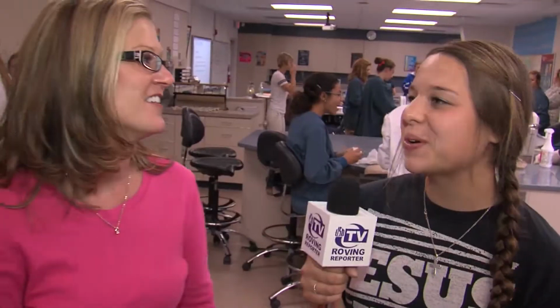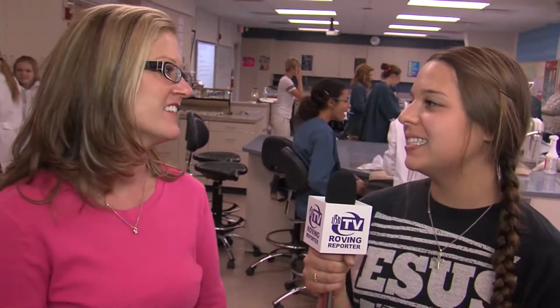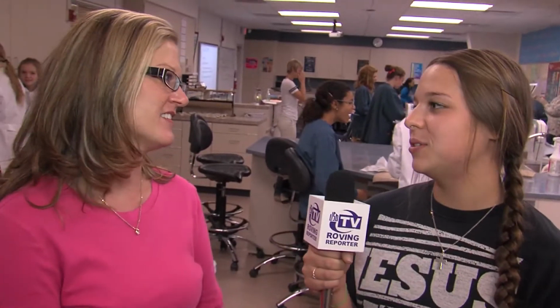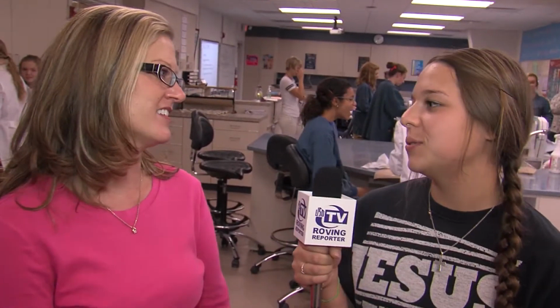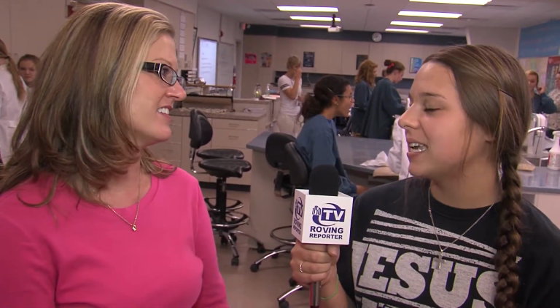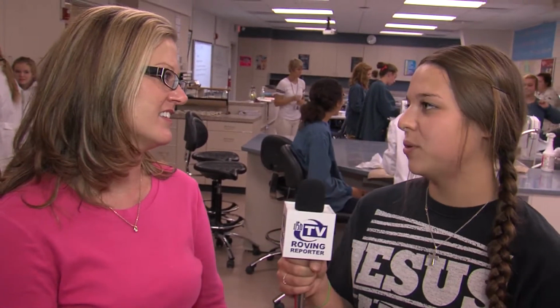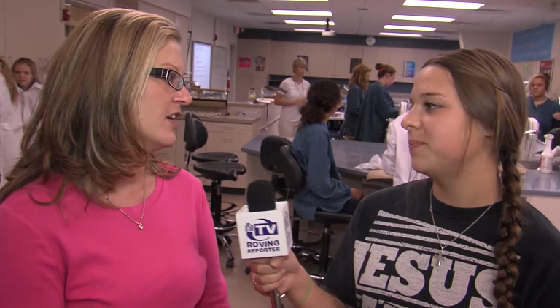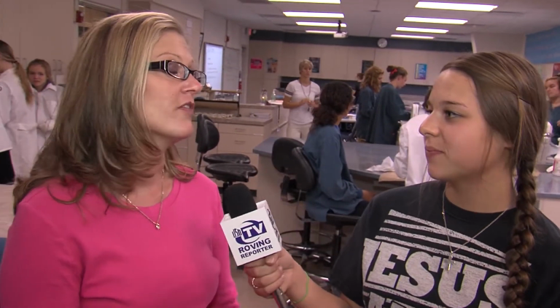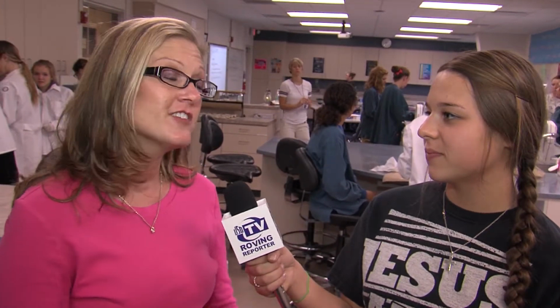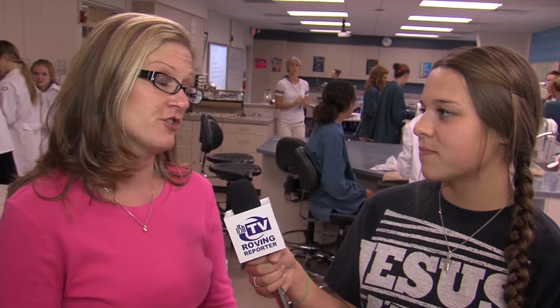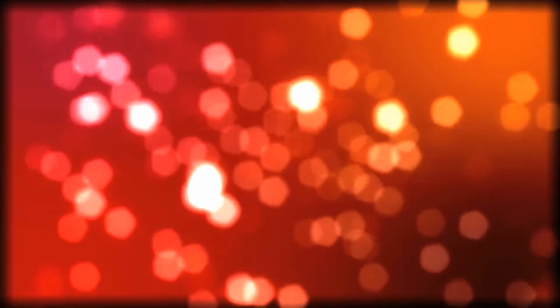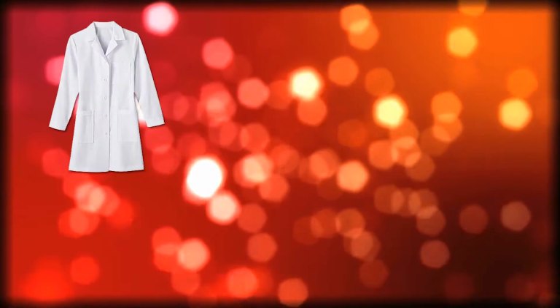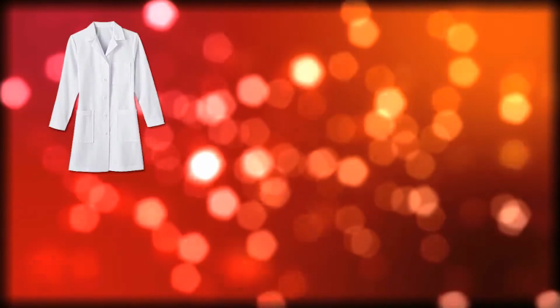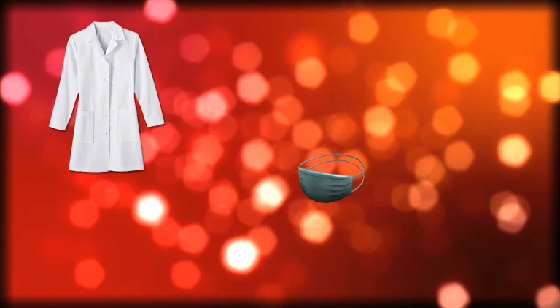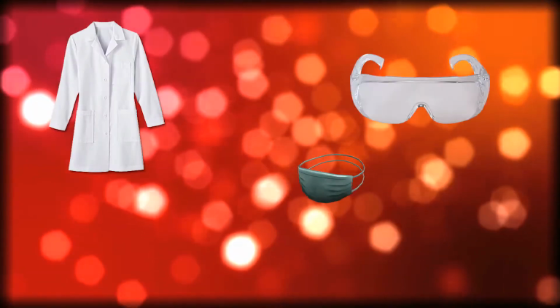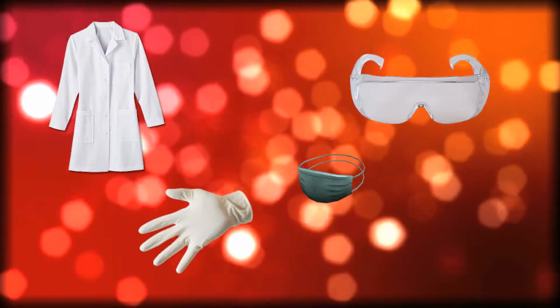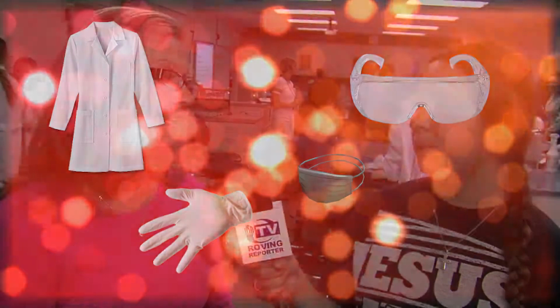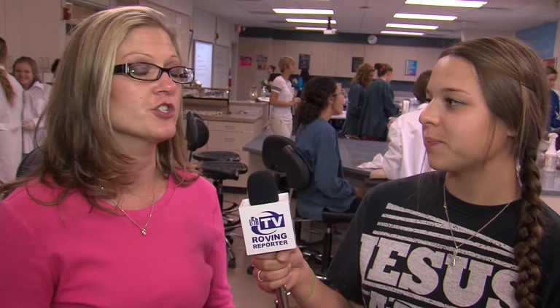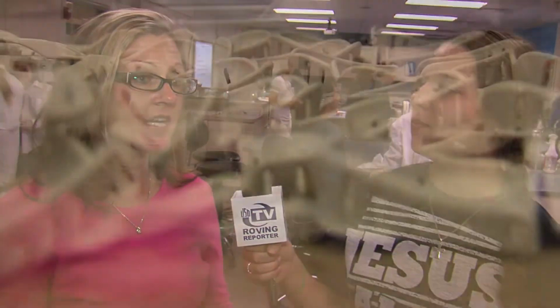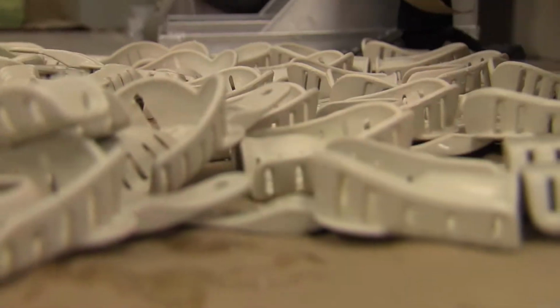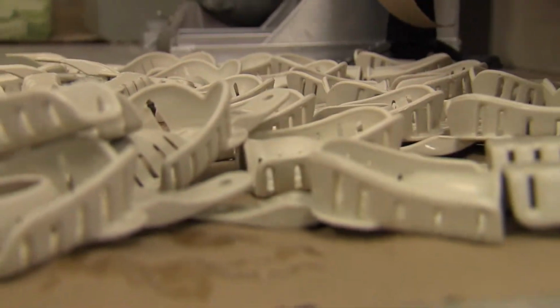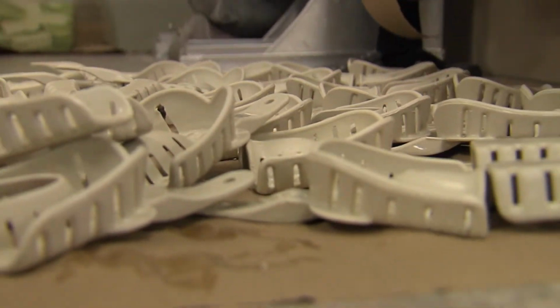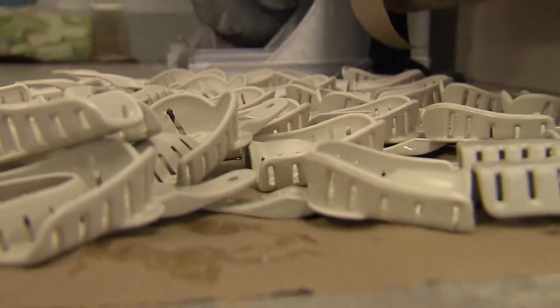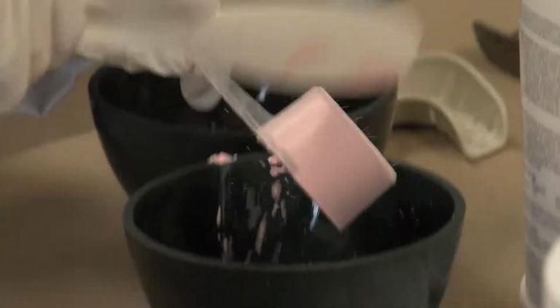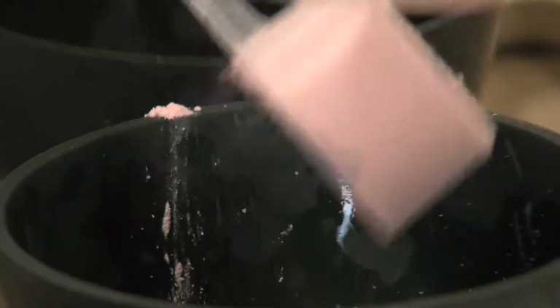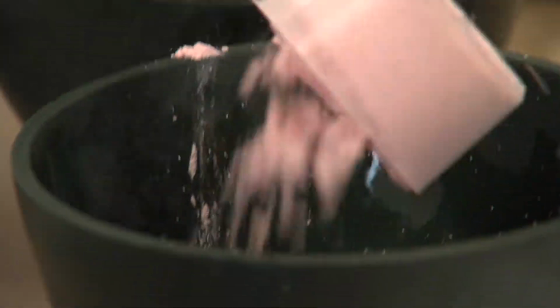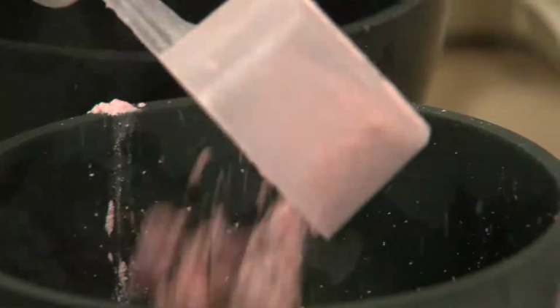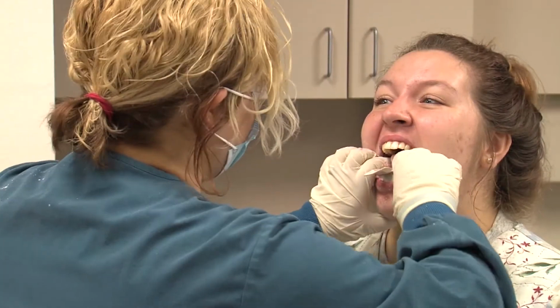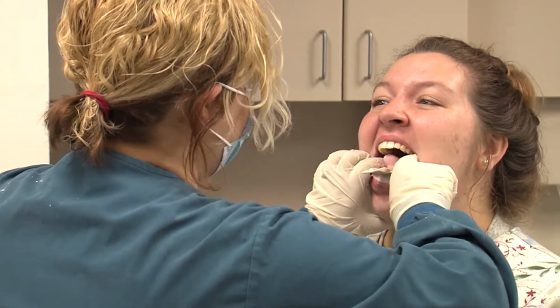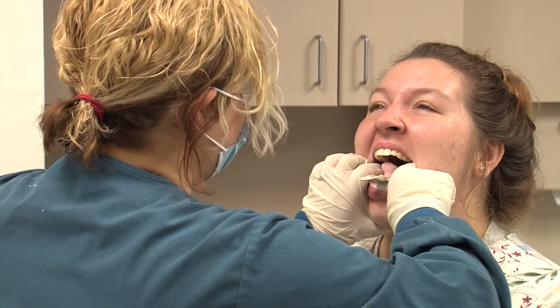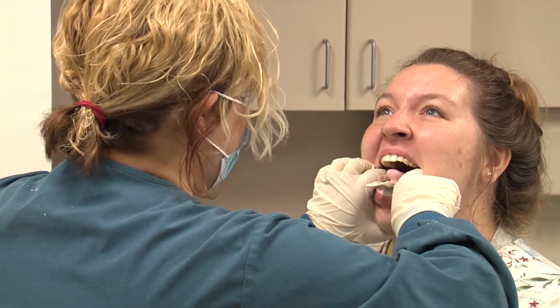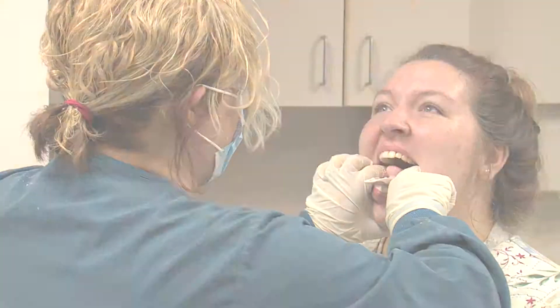What are all the steps to taking an impression? Well first you have to protect yourself, so you need a lab coat, mask, glasses, and gloves. You're going to try an impression tray in somebody's mouth, and then you mix alginate and put that in the tray and put it in their mouth.